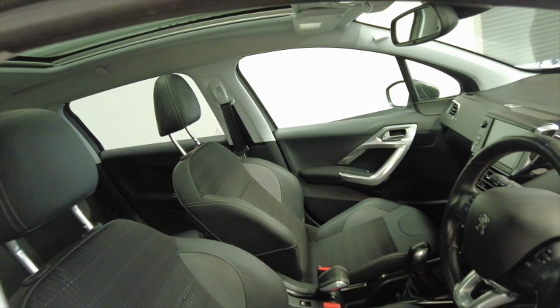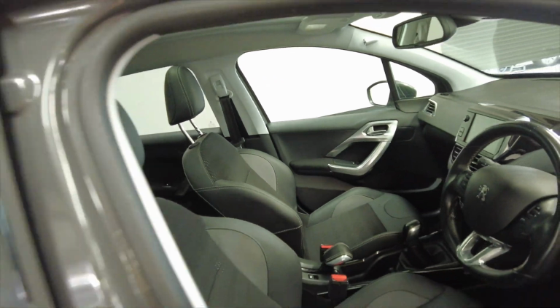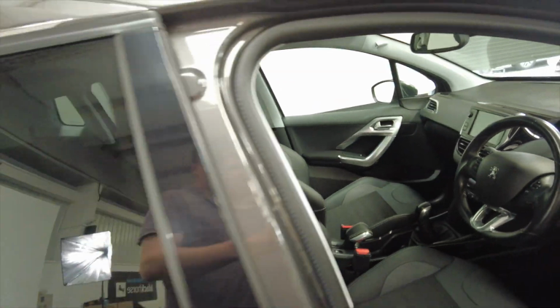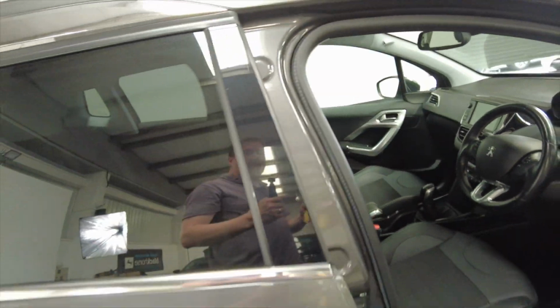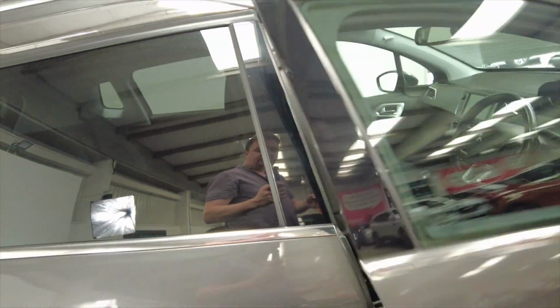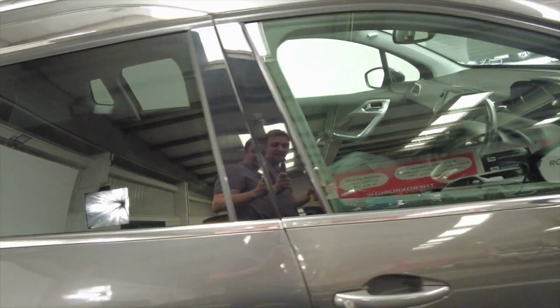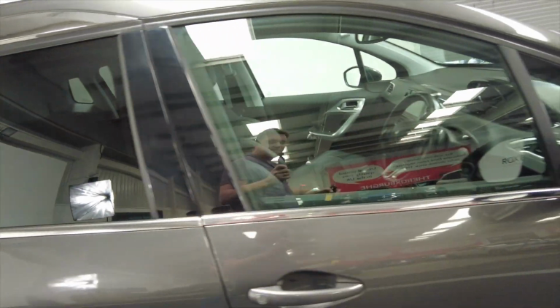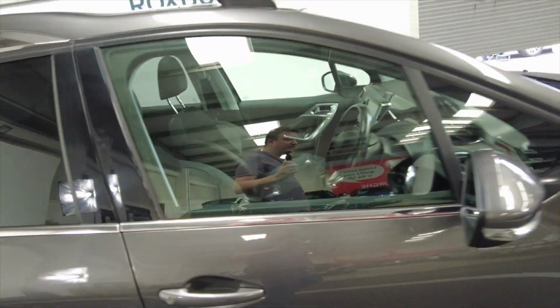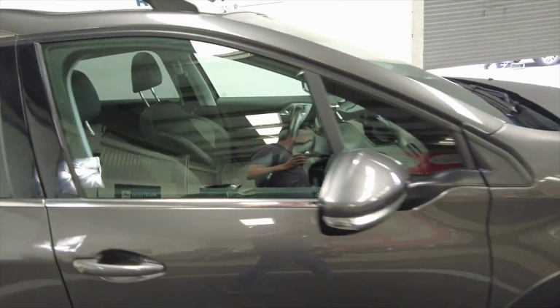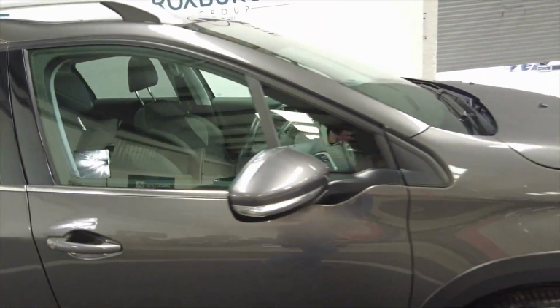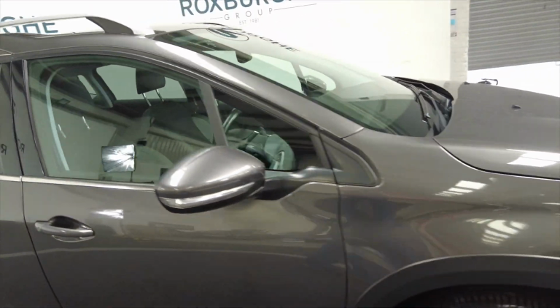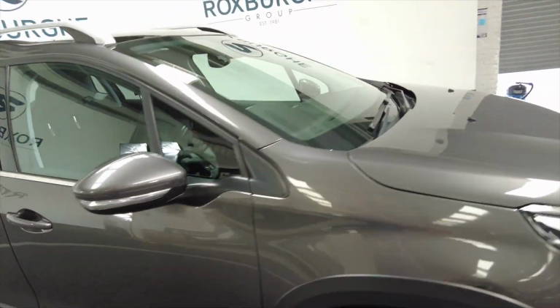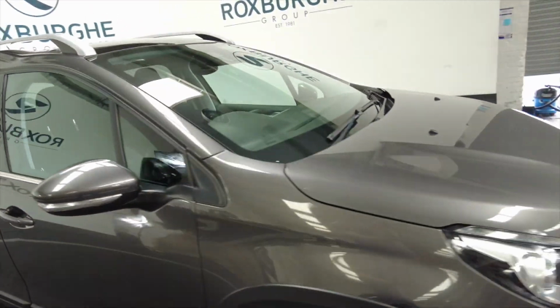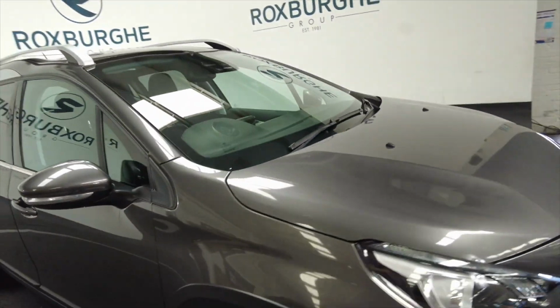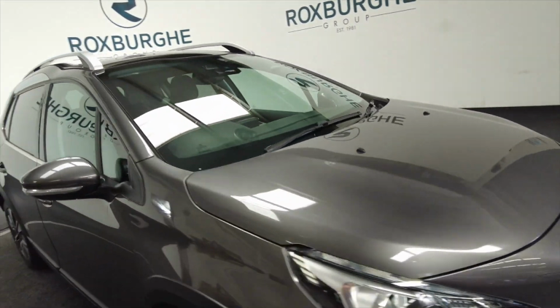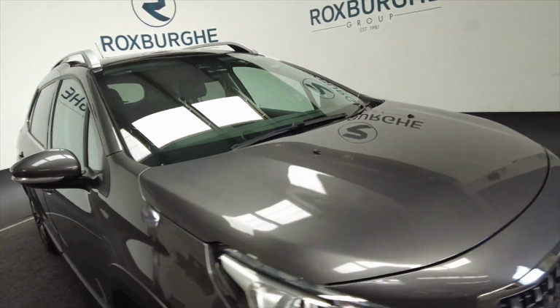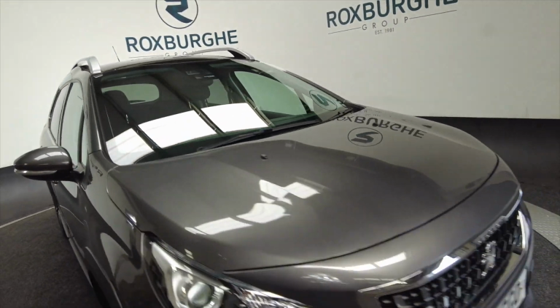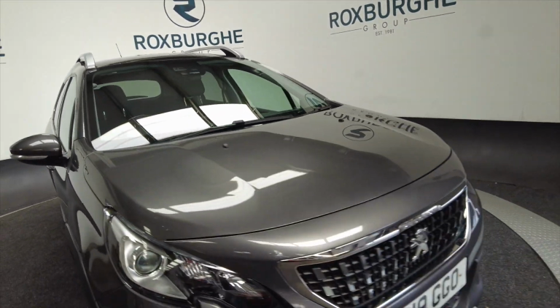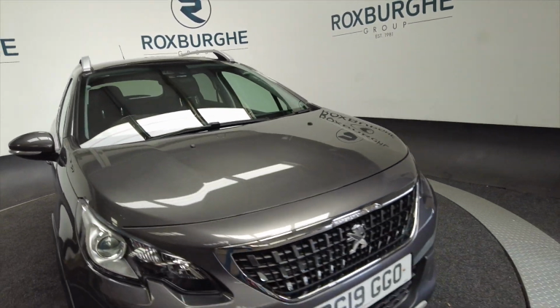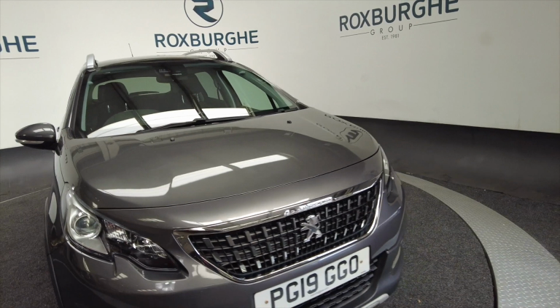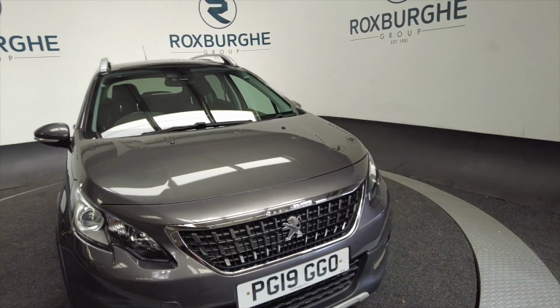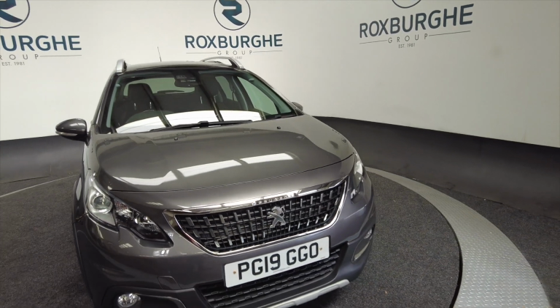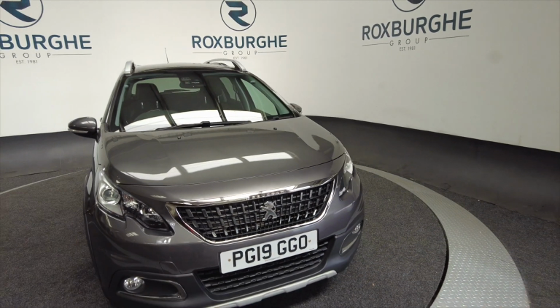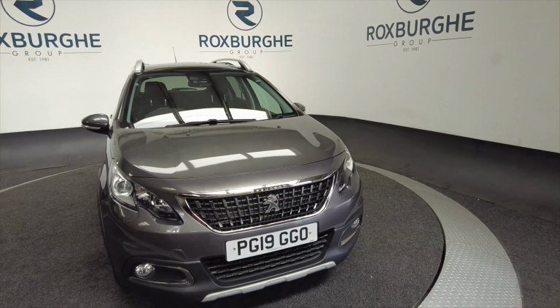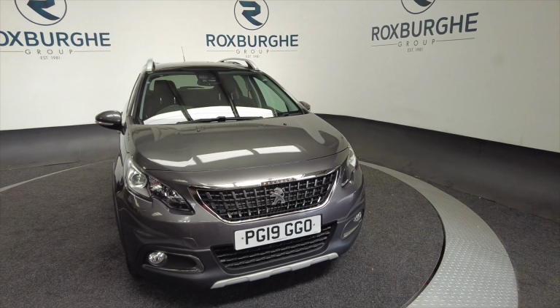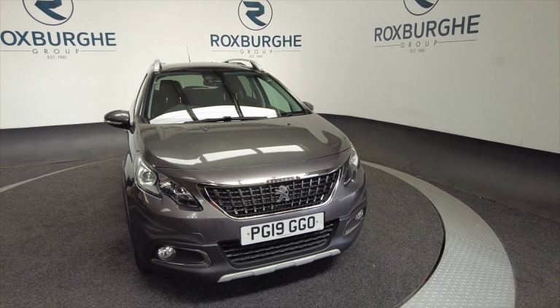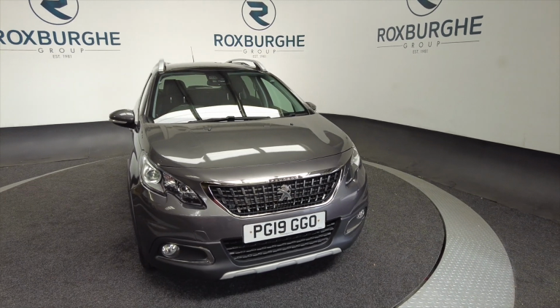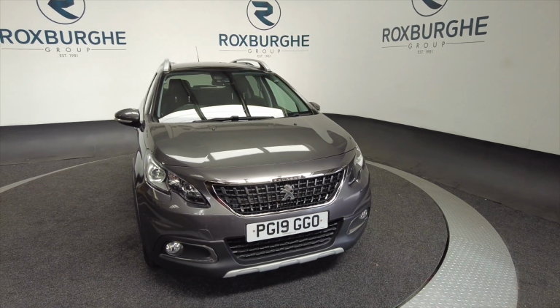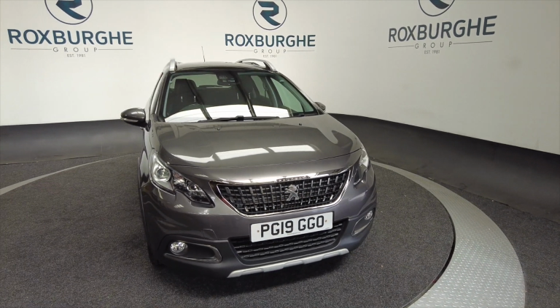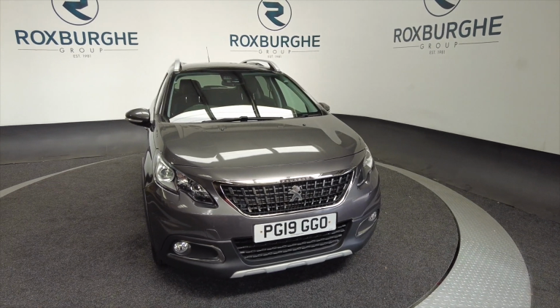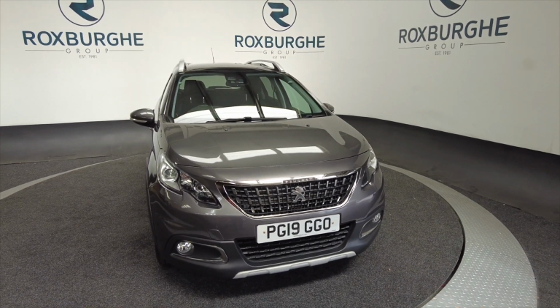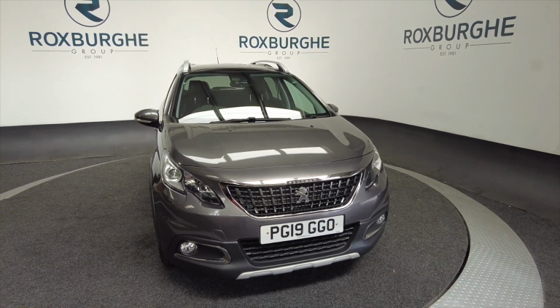So if you'd like any more information about this vehicle or any of our other vehicles here at Roxburgh, you can always visit our website or just give us a call today. Thank you.